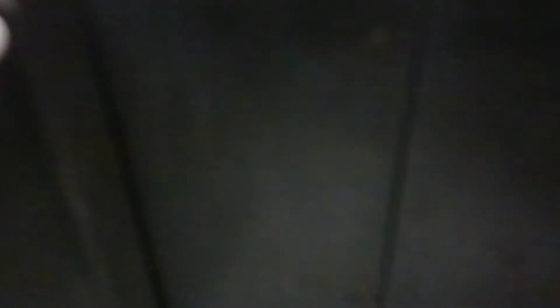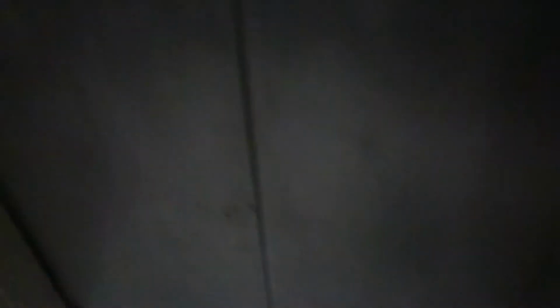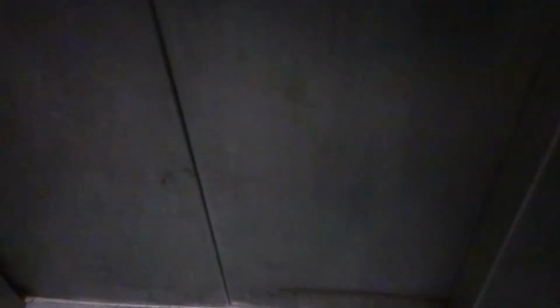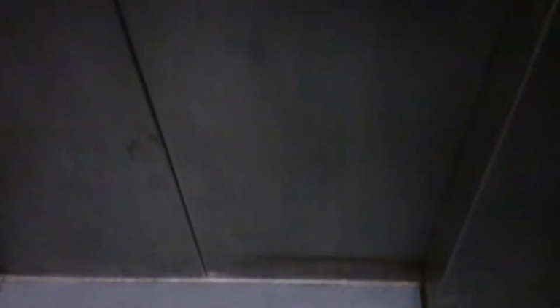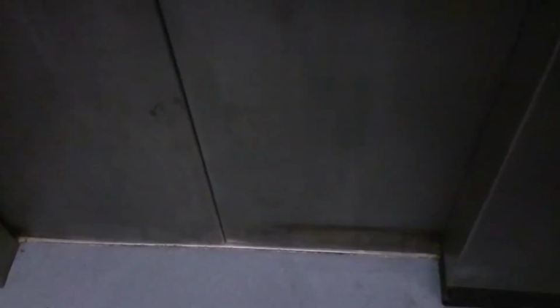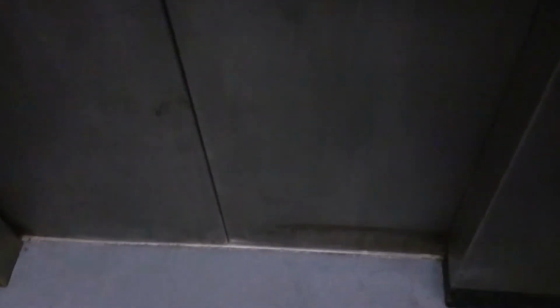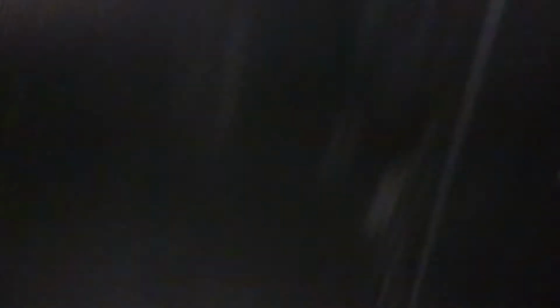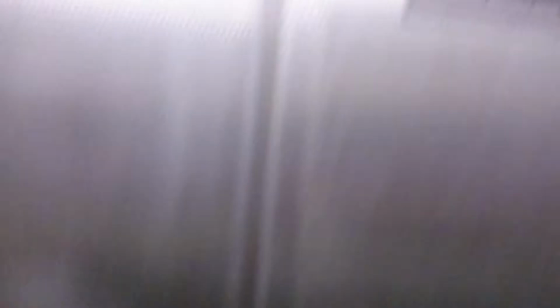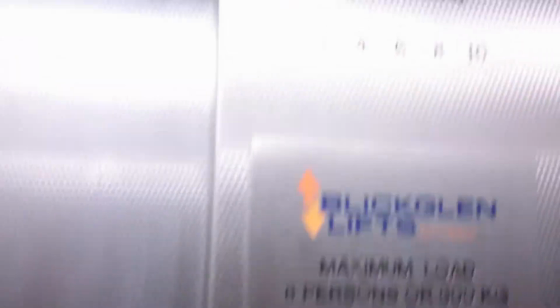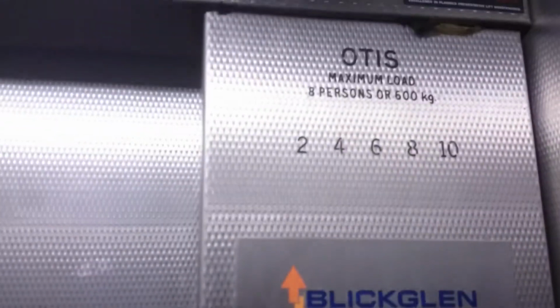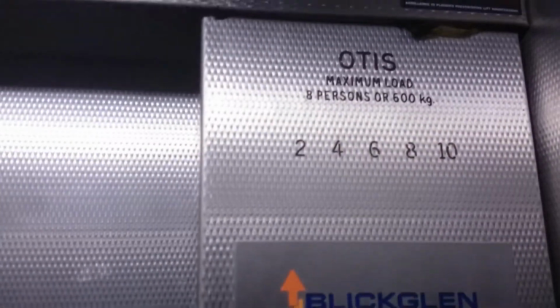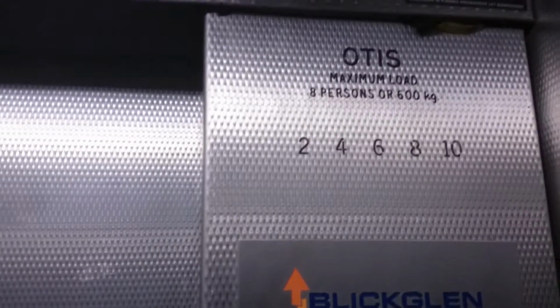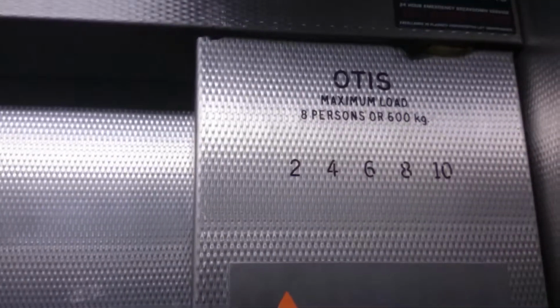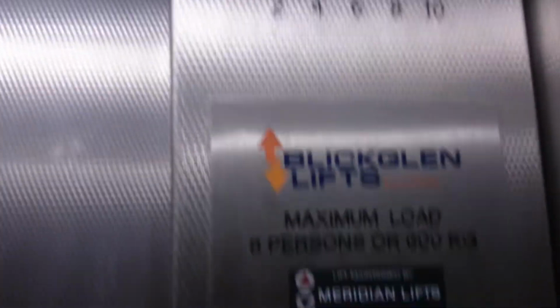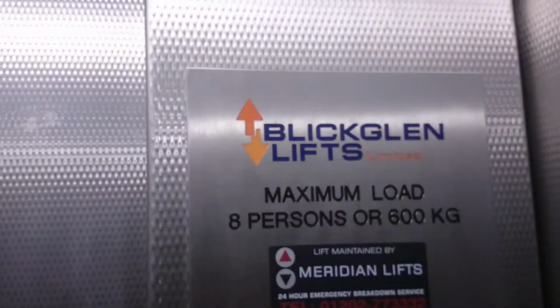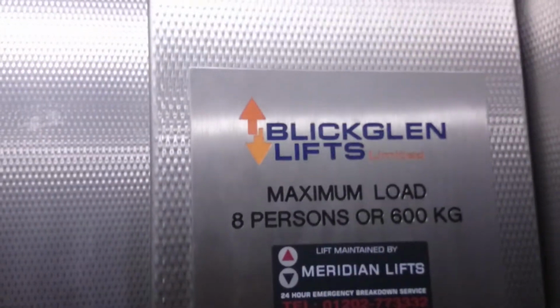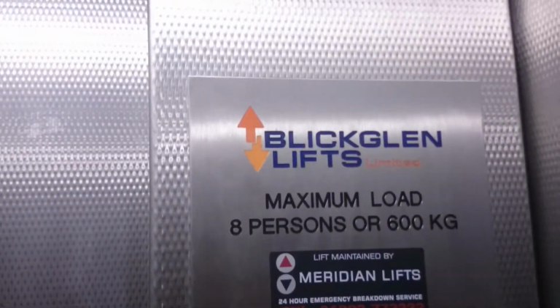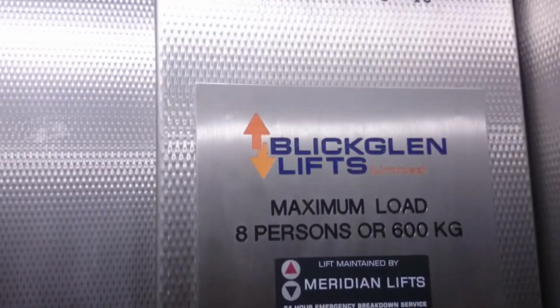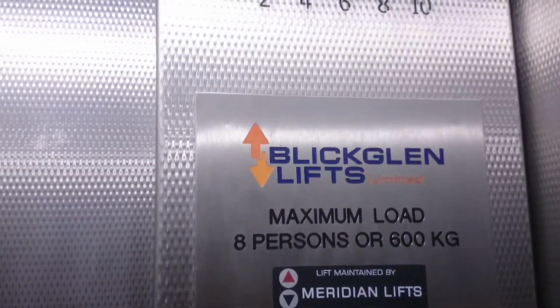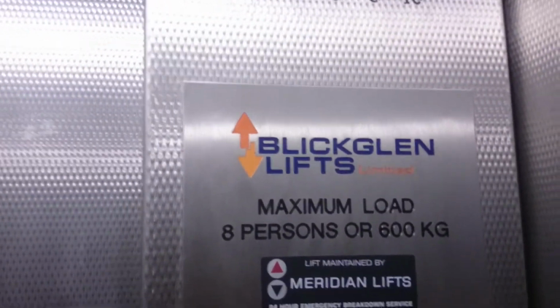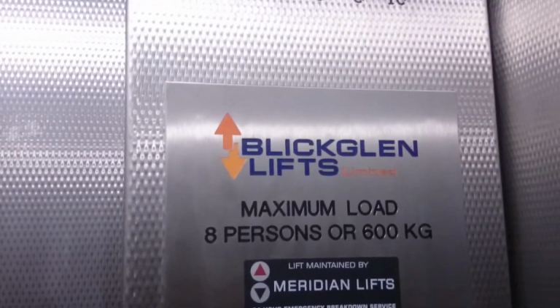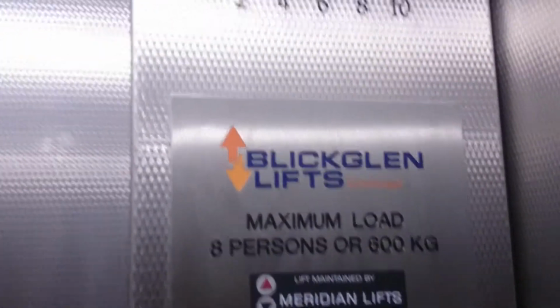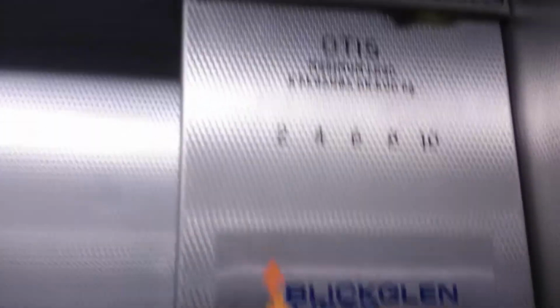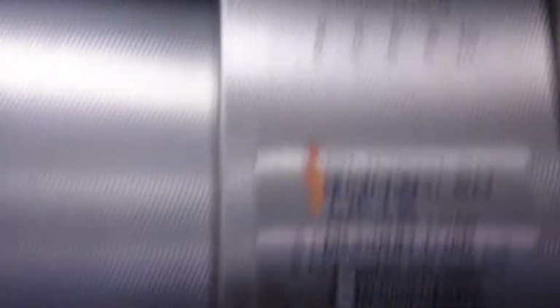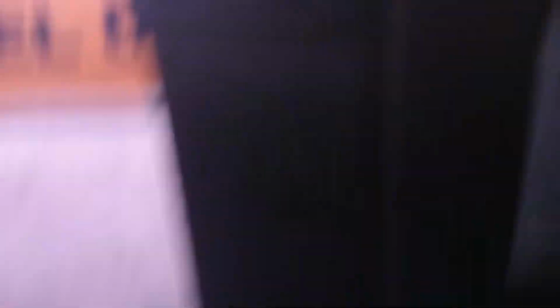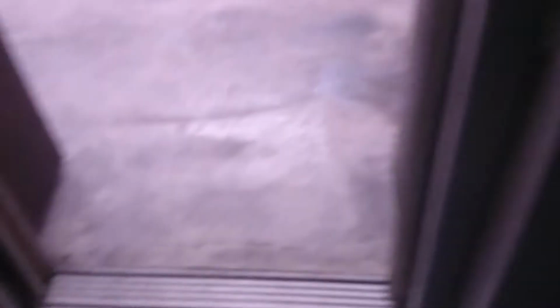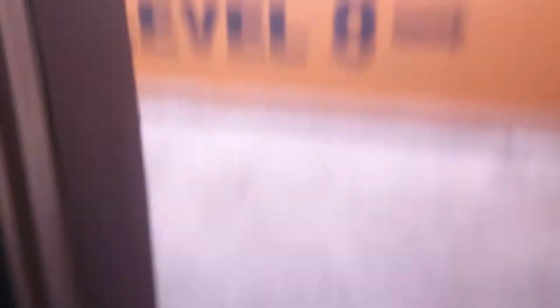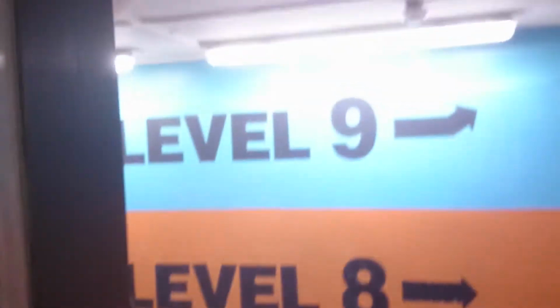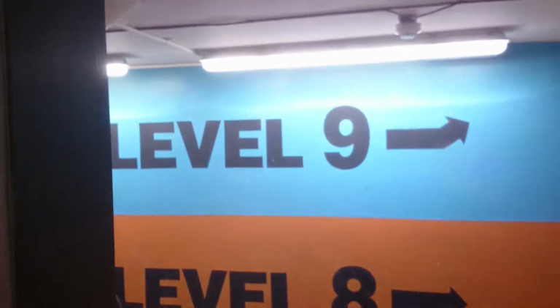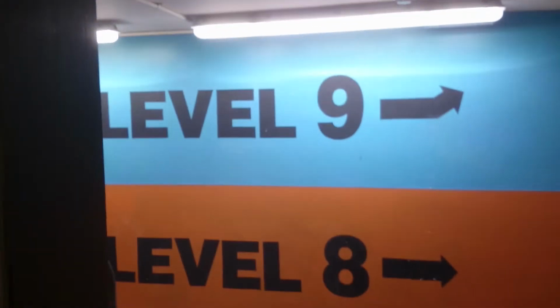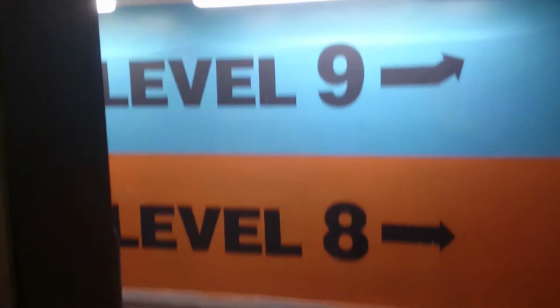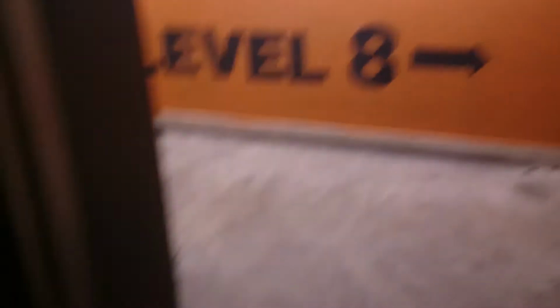I do like these old Otis lifts, they're really nice. That's the modernised one — Blit Glenn, that's Otis. Level 9 and 8.